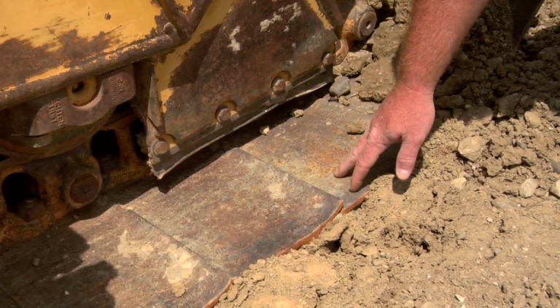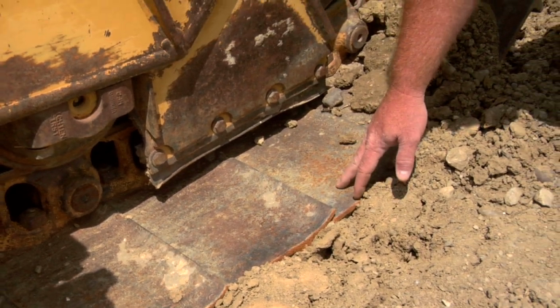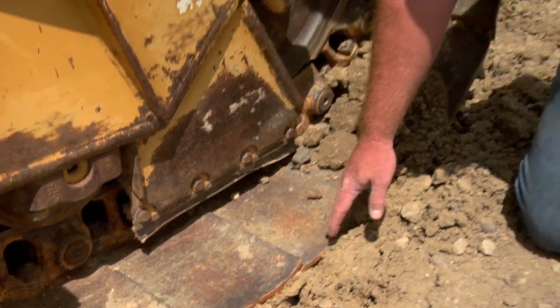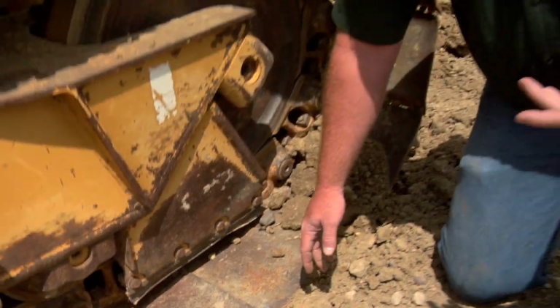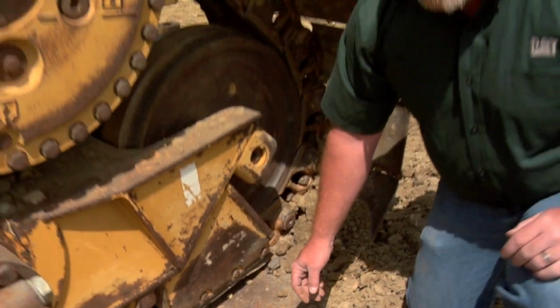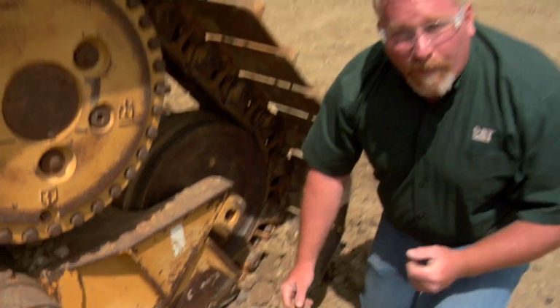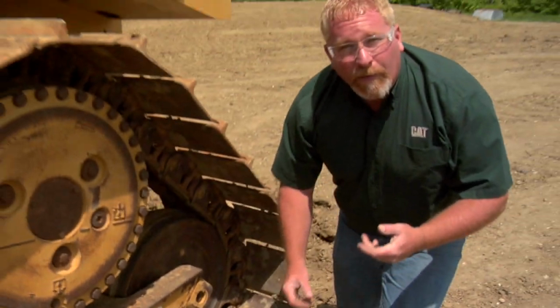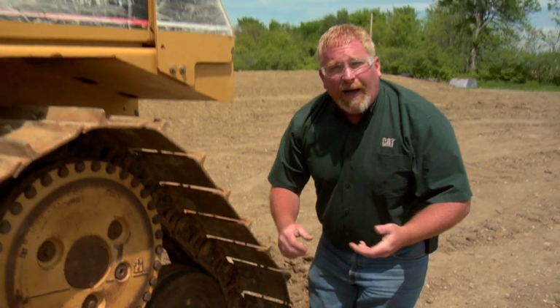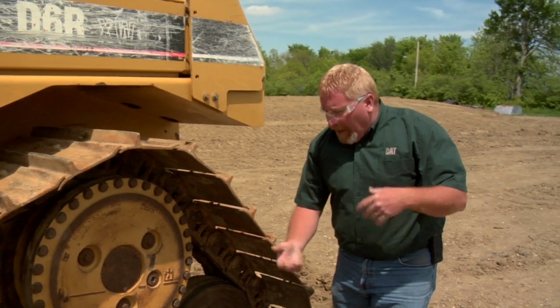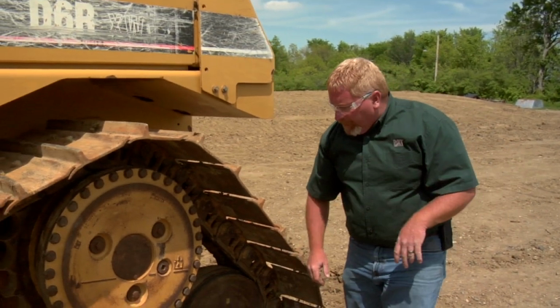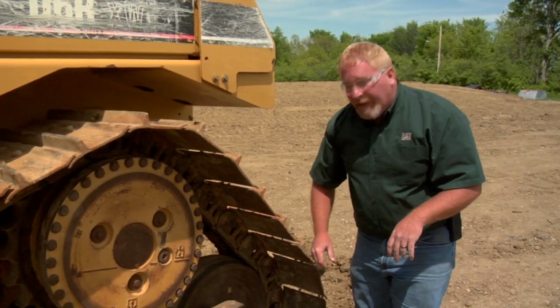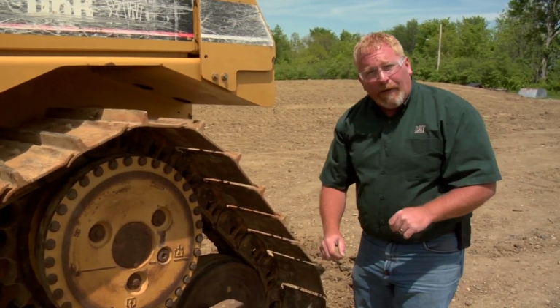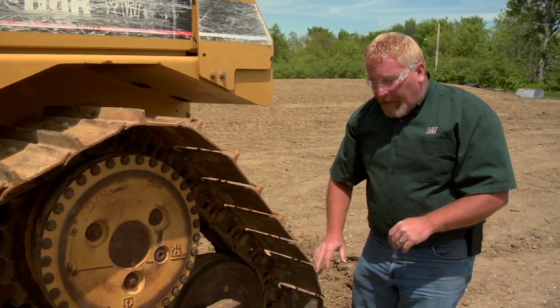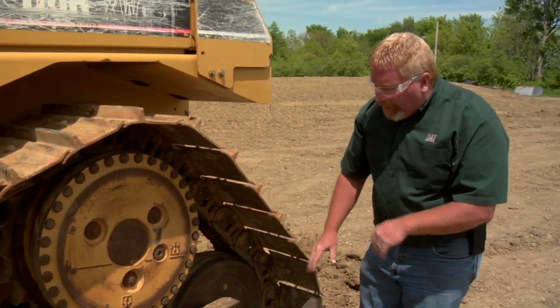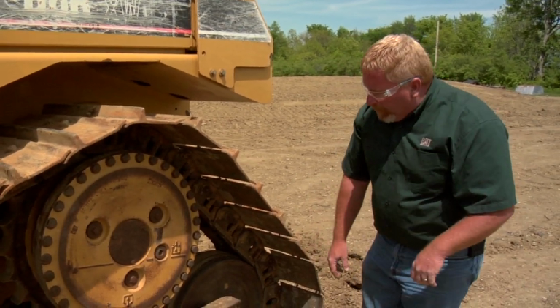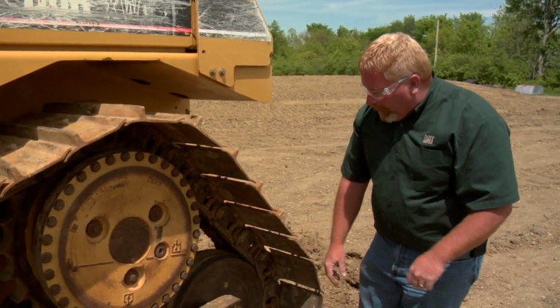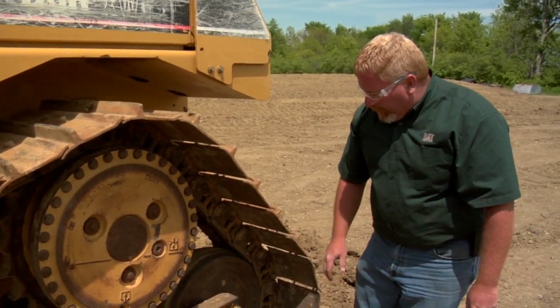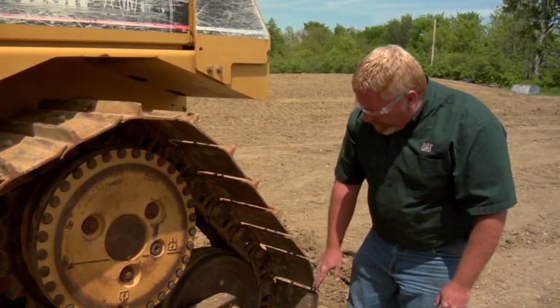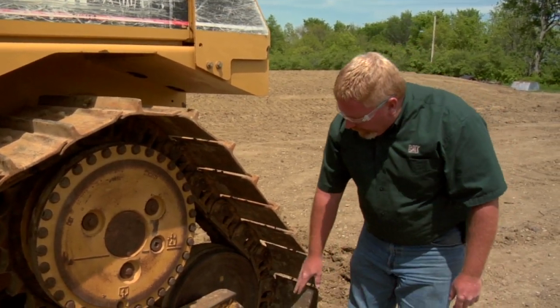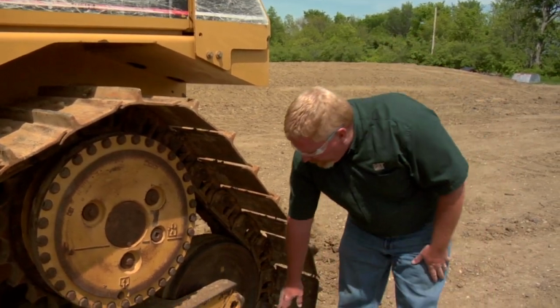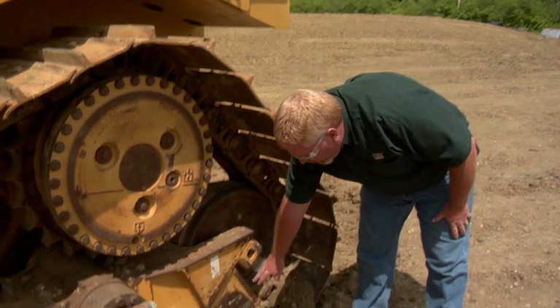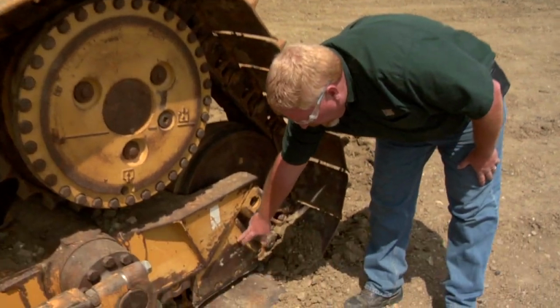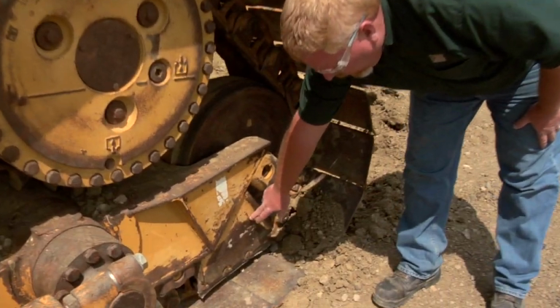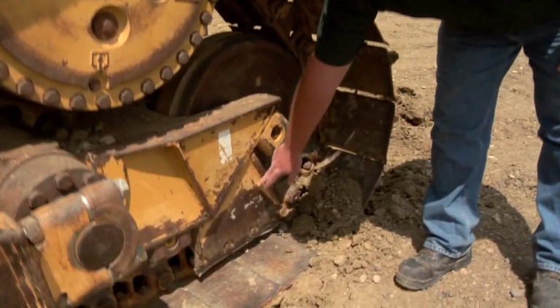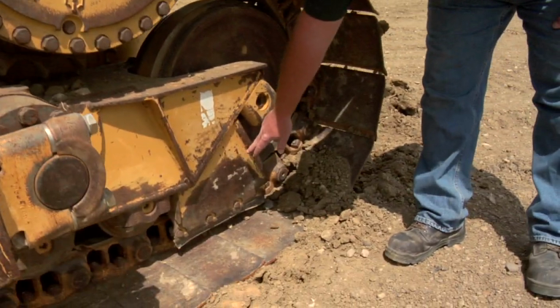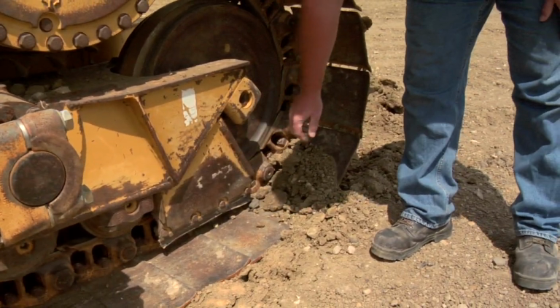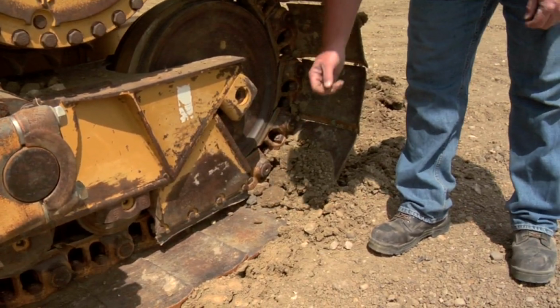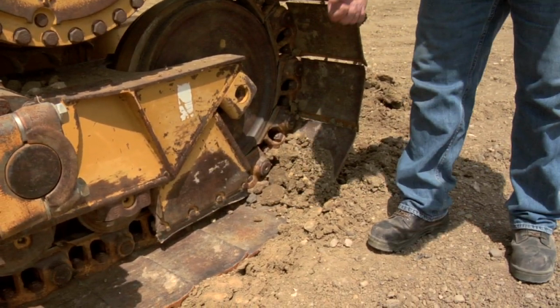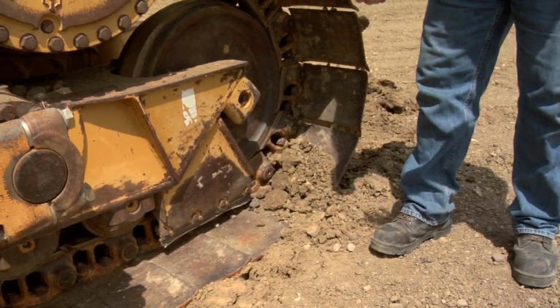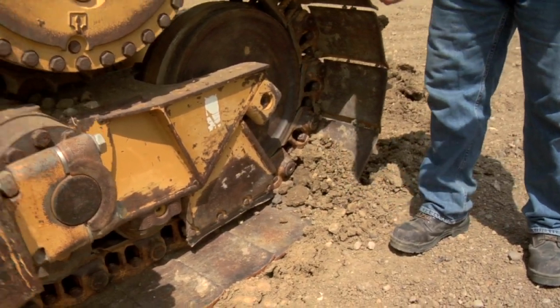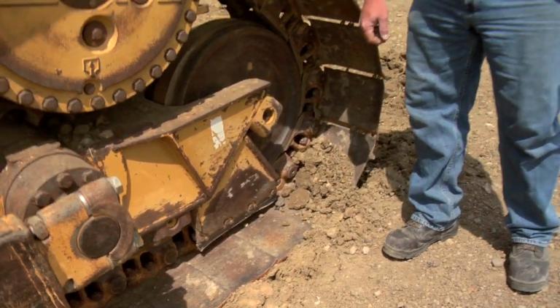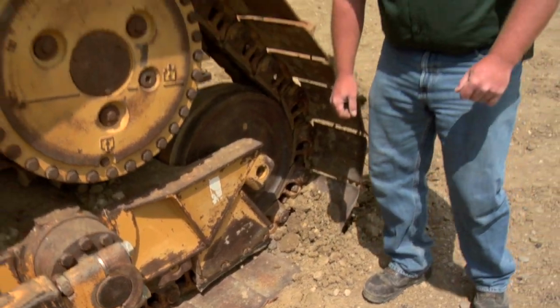What can cause that is running on a side slope, running over rock, or possibly some loose material. It's something we really need to watch, because the last thing we want to do is get into this big metal structure here and have to cut that off and re-weld on a new one.